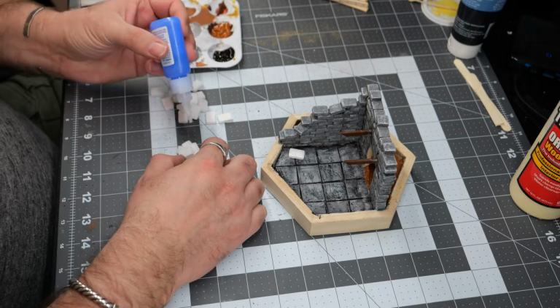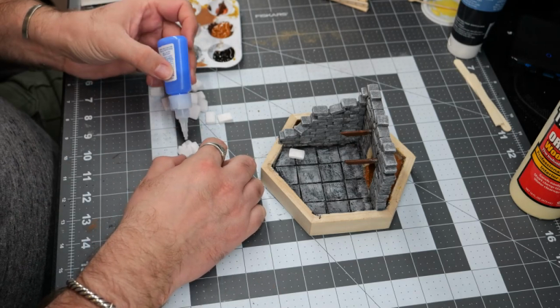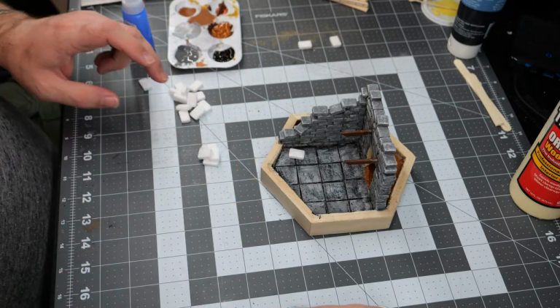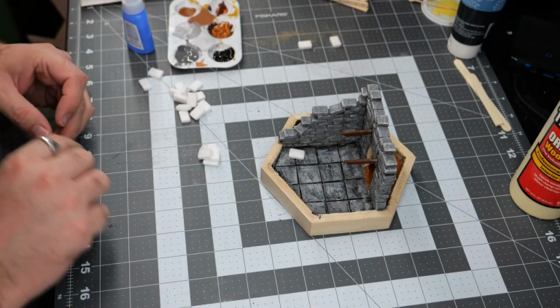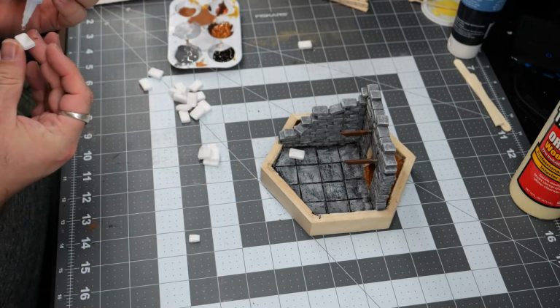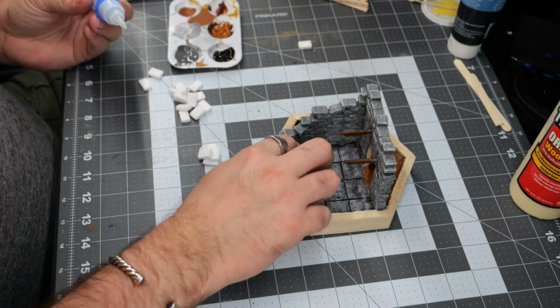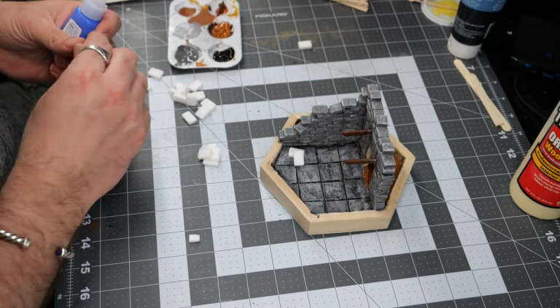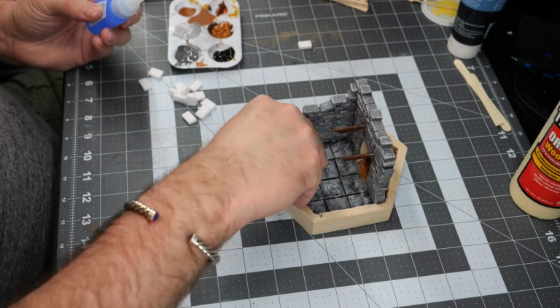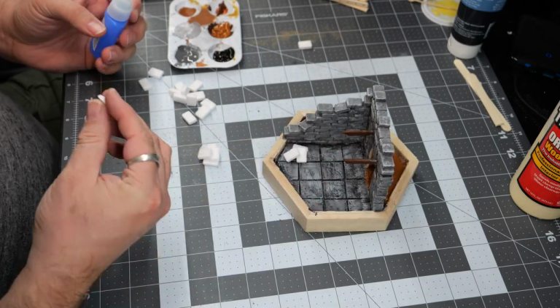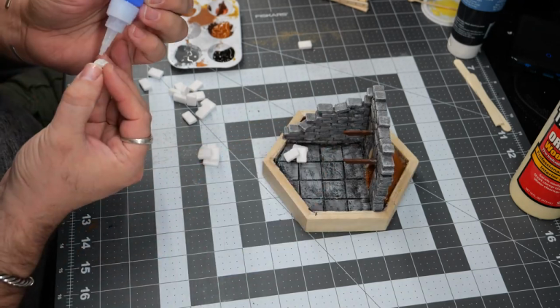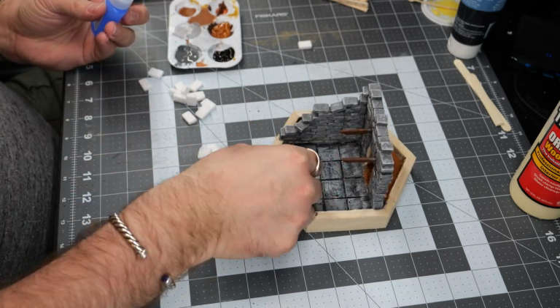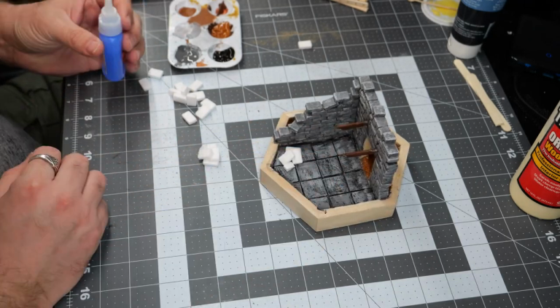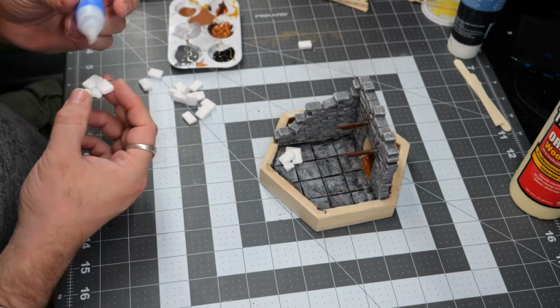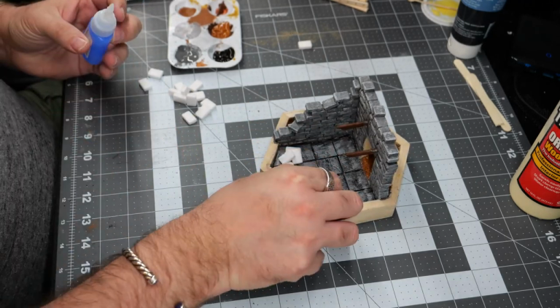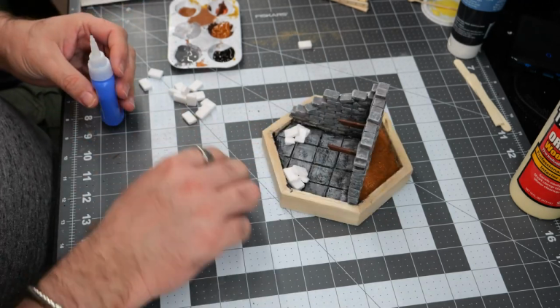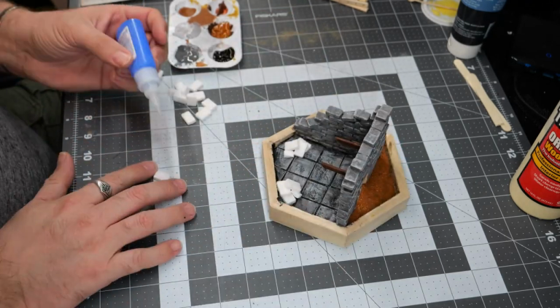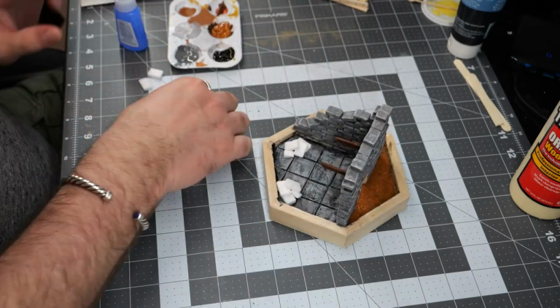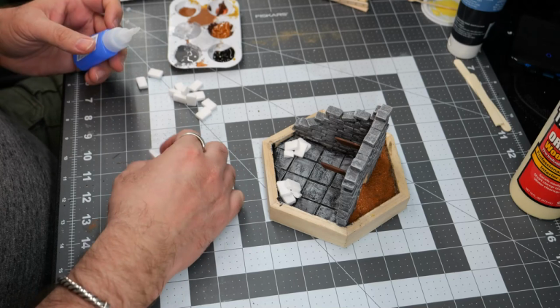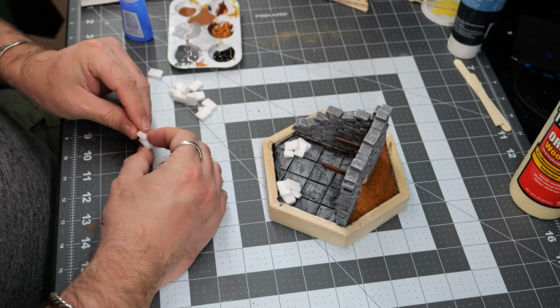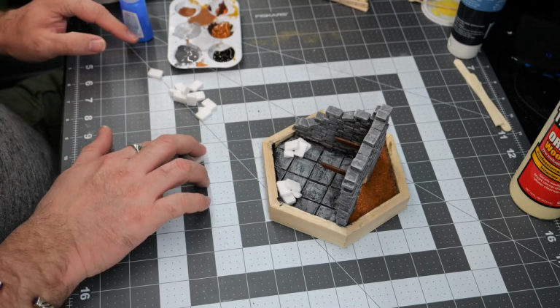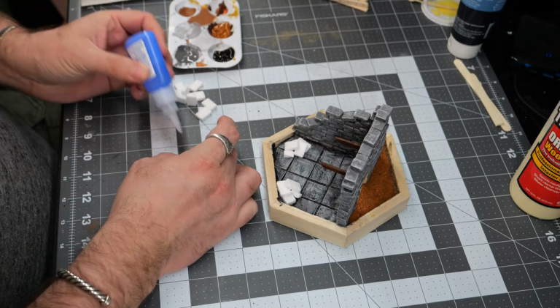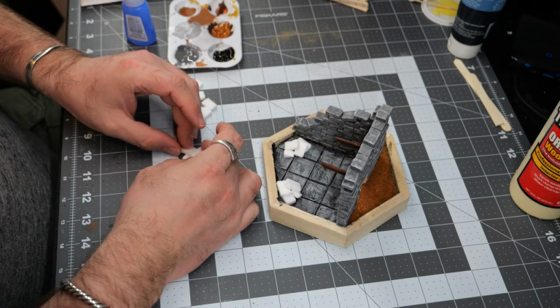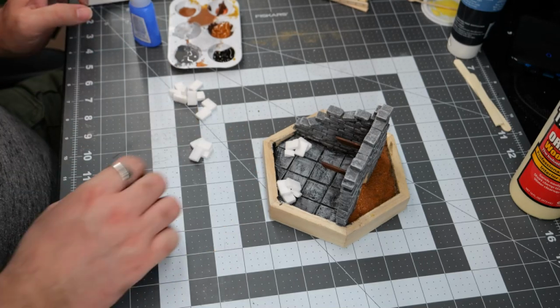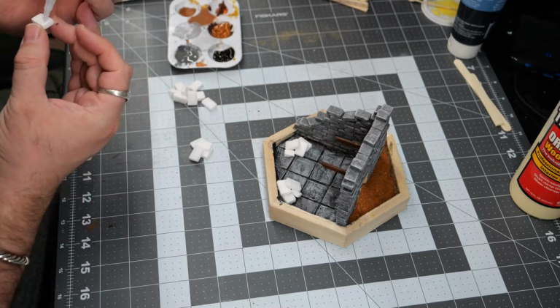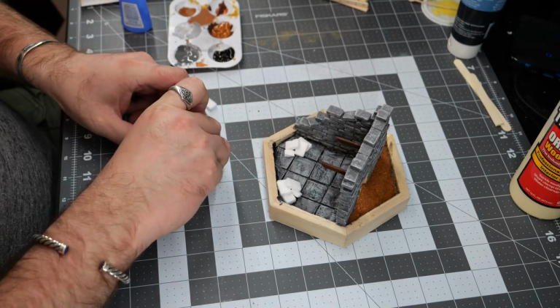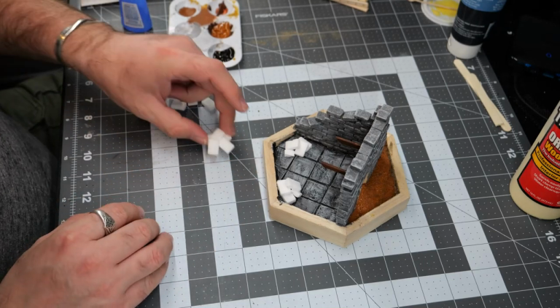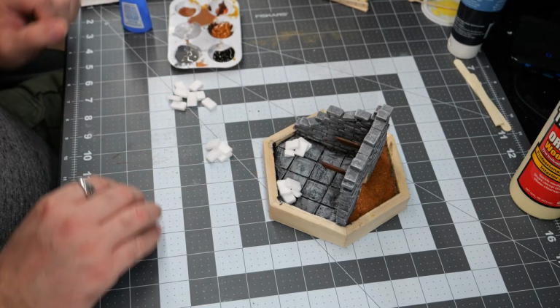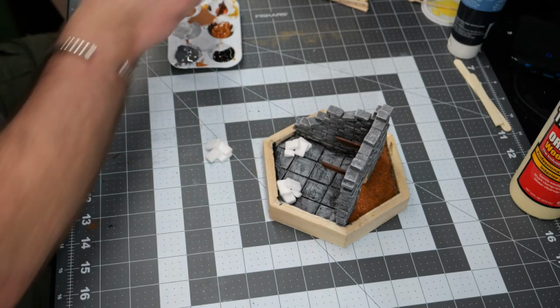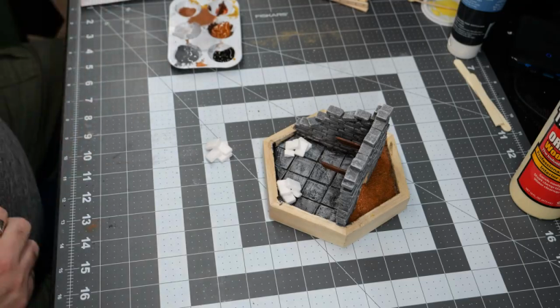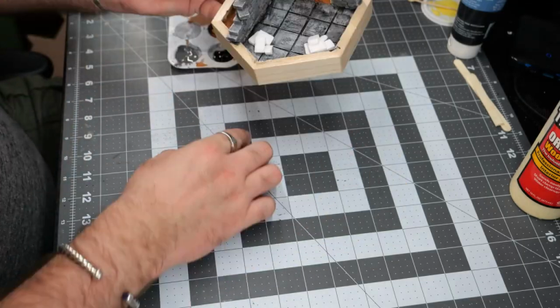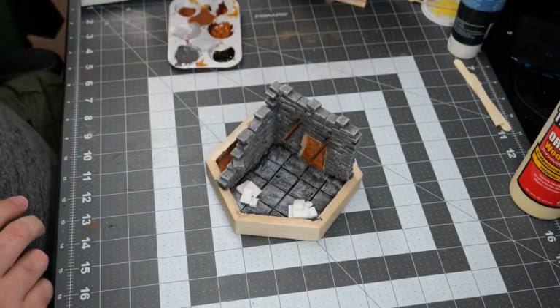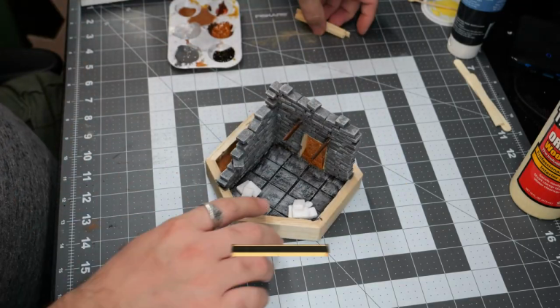Using a few extra bricks, I'm going to create a couple of small rubble piles to place inside. Nothing too crazy like the rubble paste we've done in the past, just a few piles of bricks here and there. Almost like someone might be trying to repair the tower or there are just a couple of piles of bricks laying around.